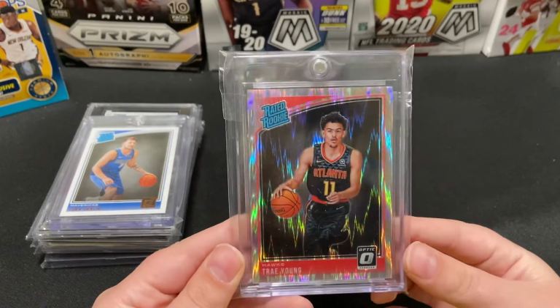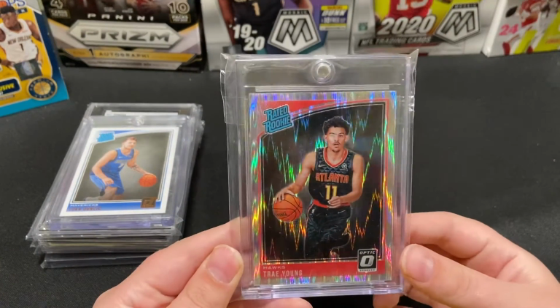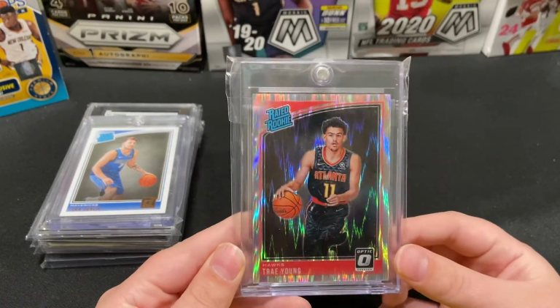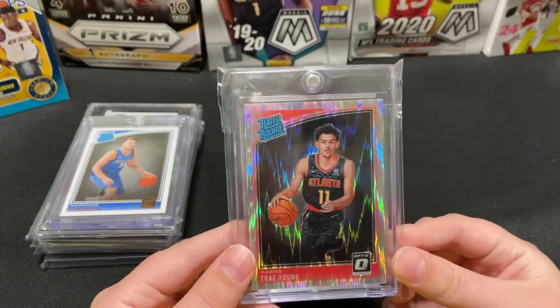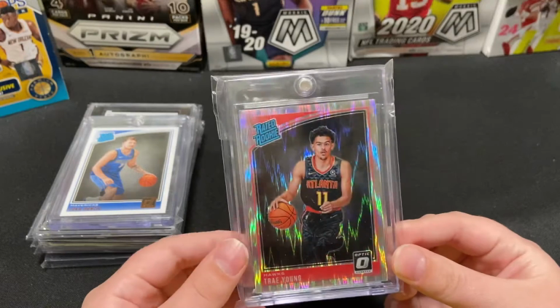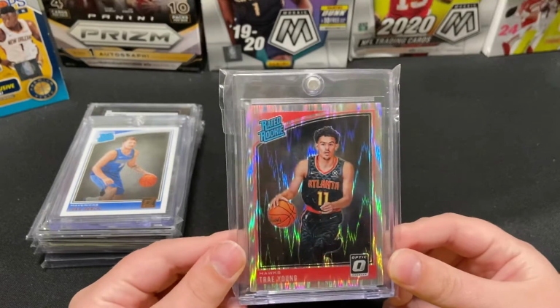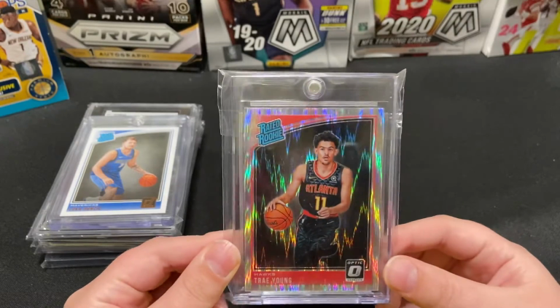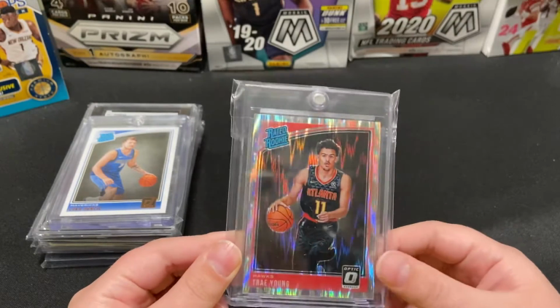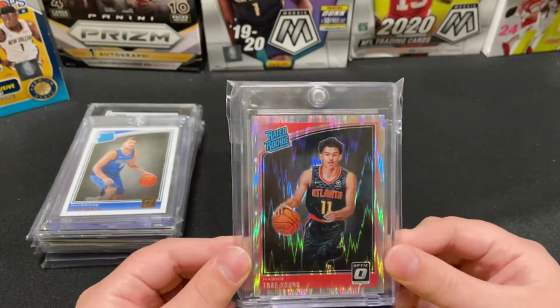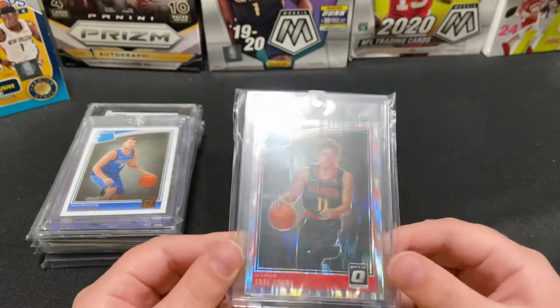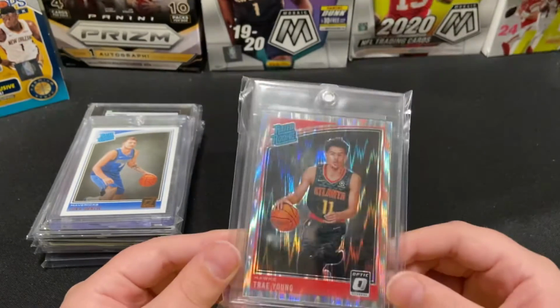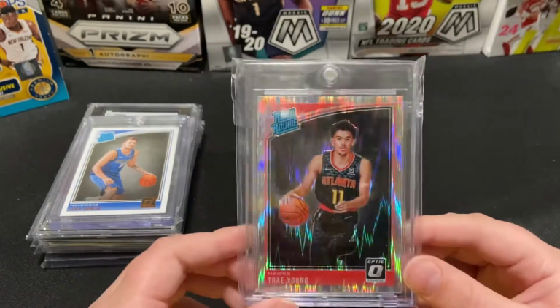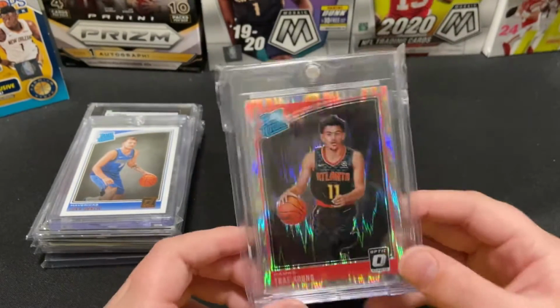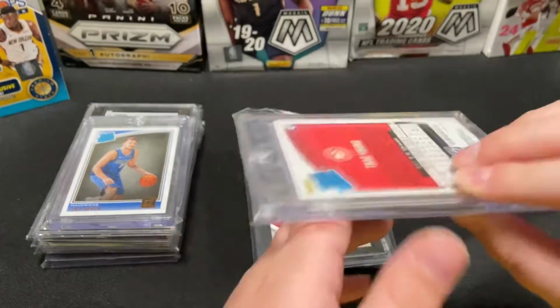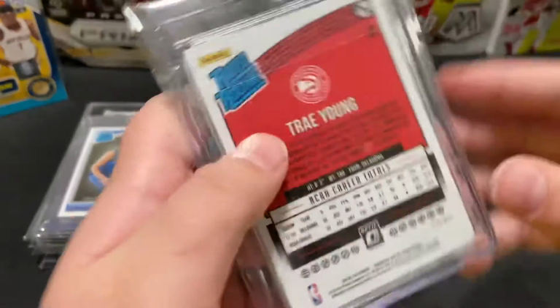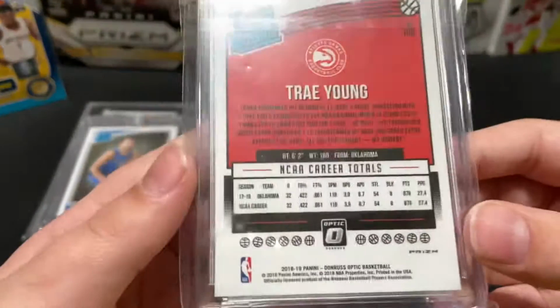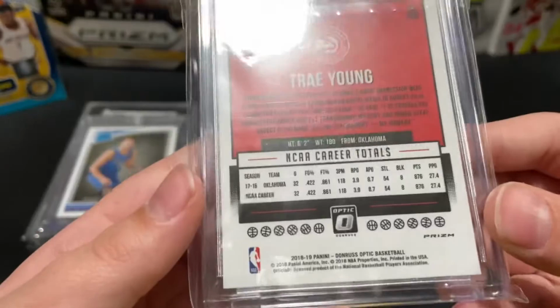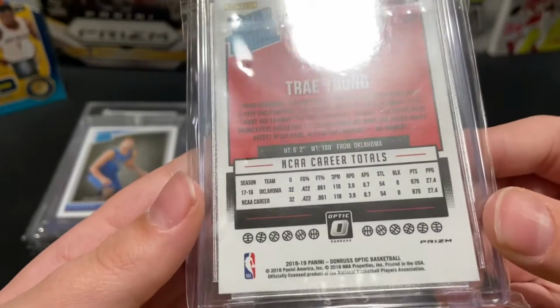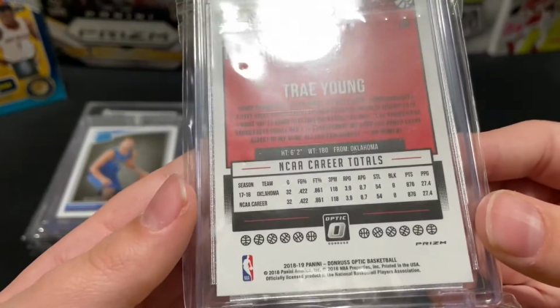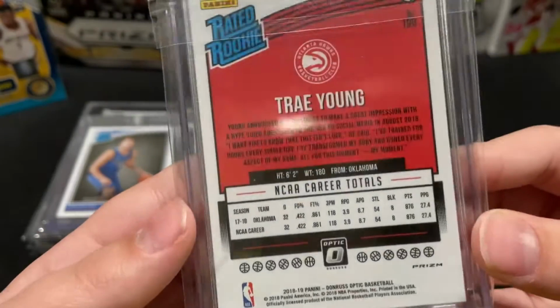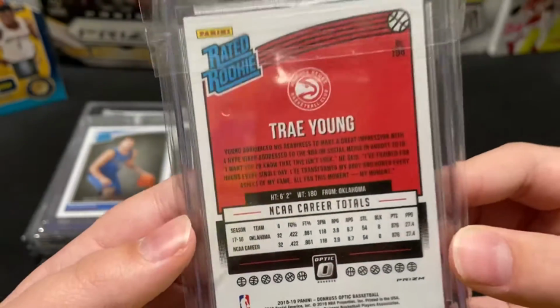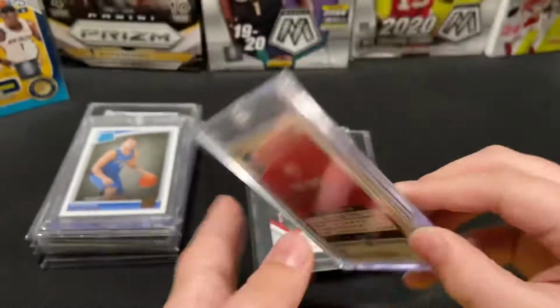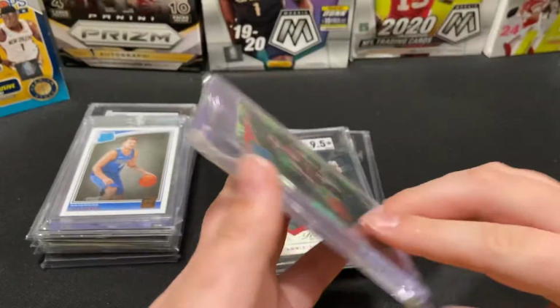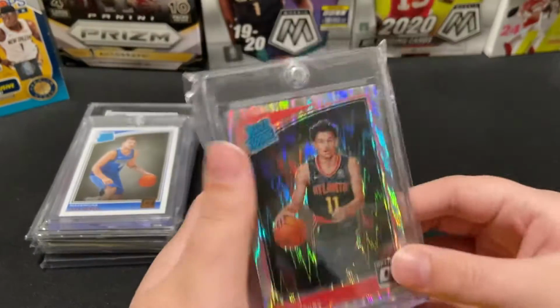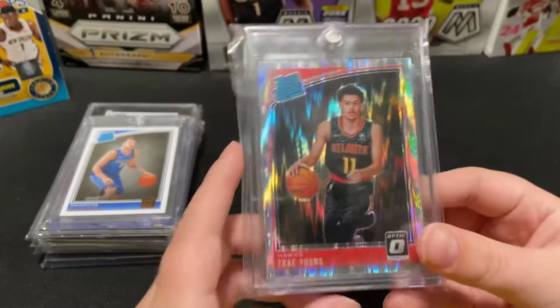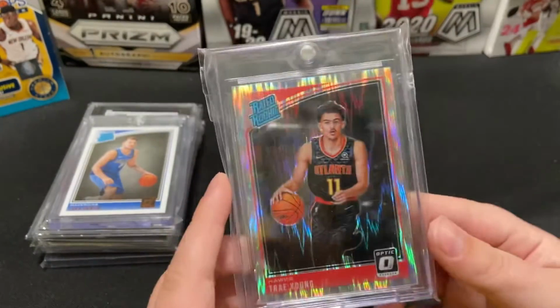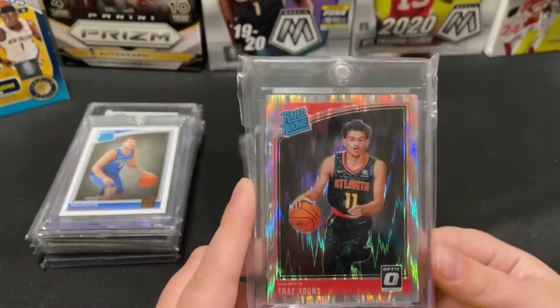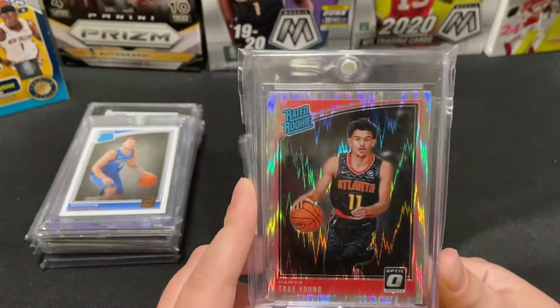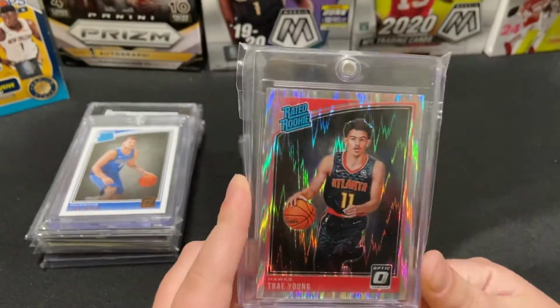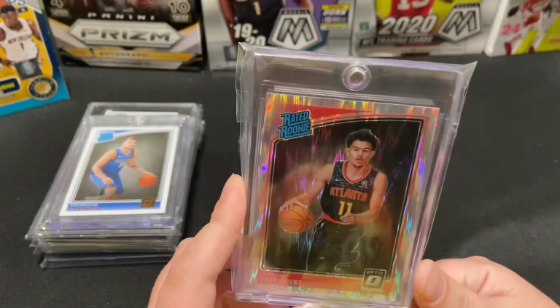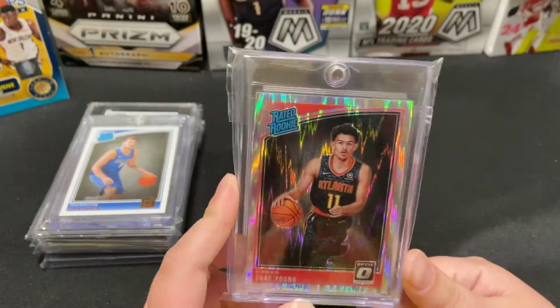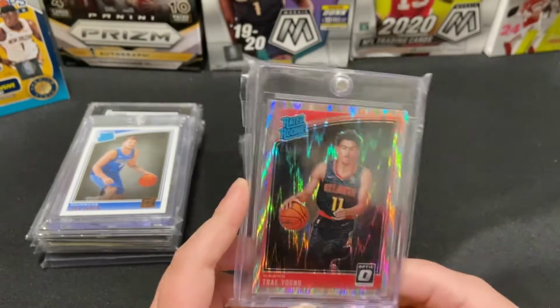Next up, I love this card — I got it for a steal. This is a Trae Young Optic Shockwave or something. I just love this card — it's sick.